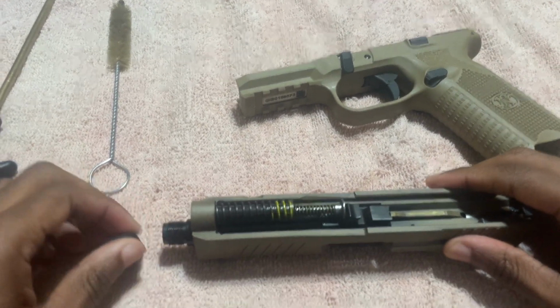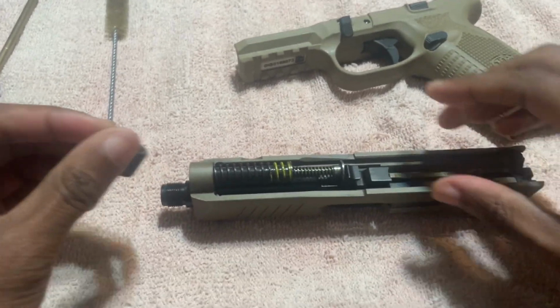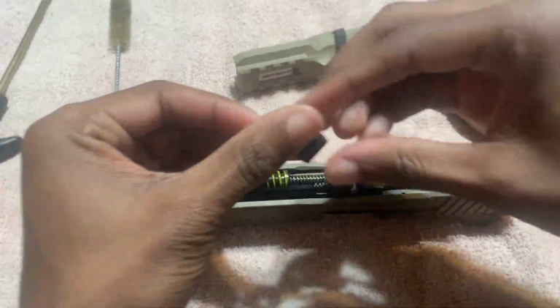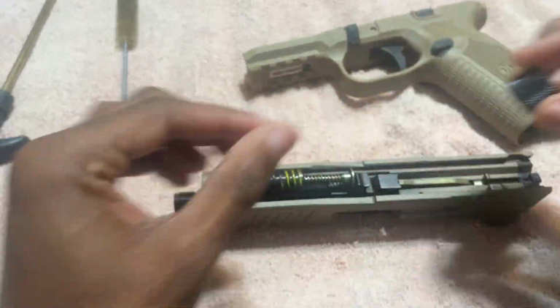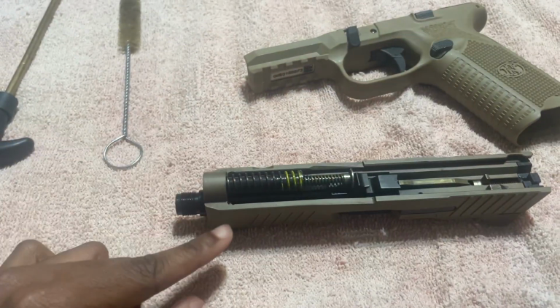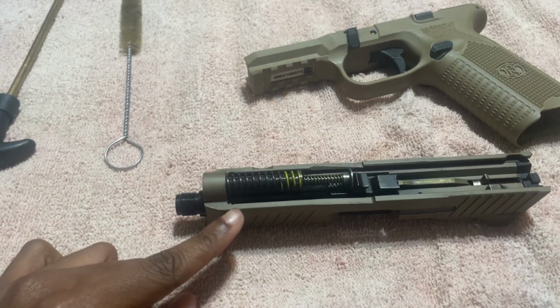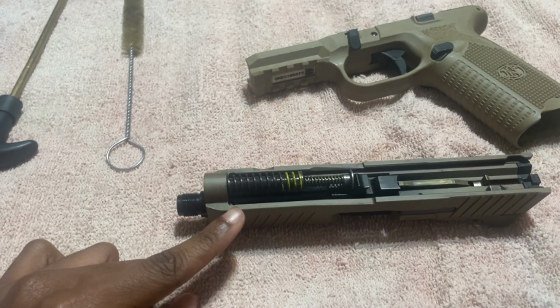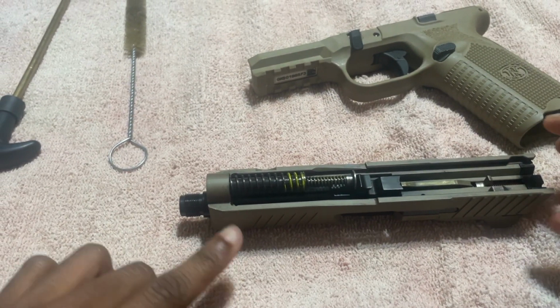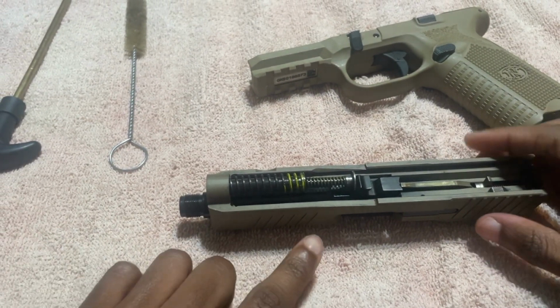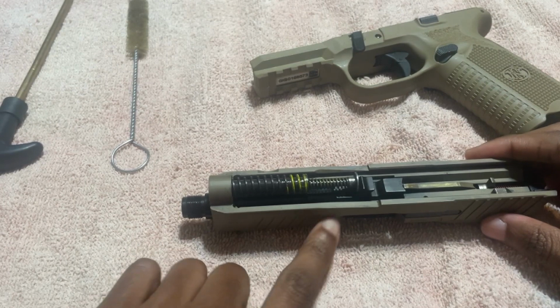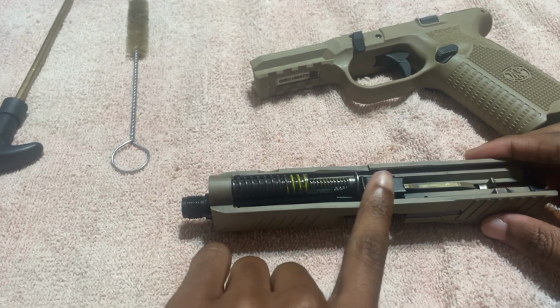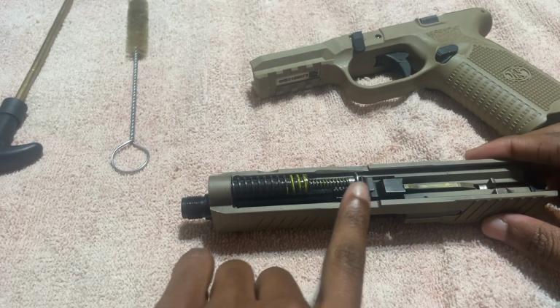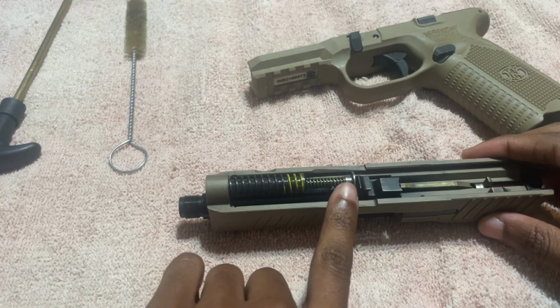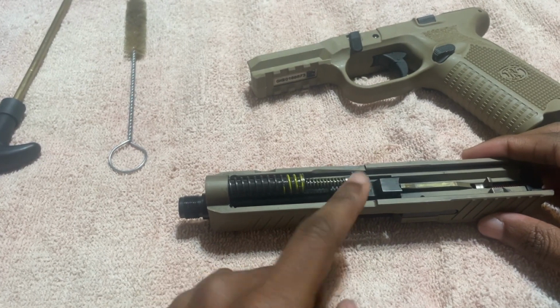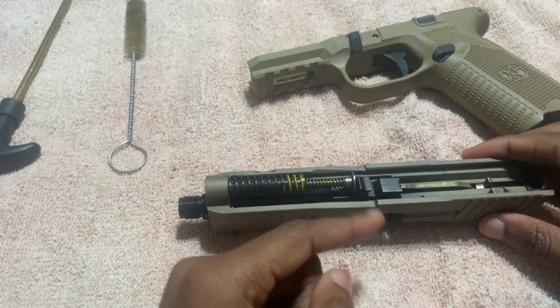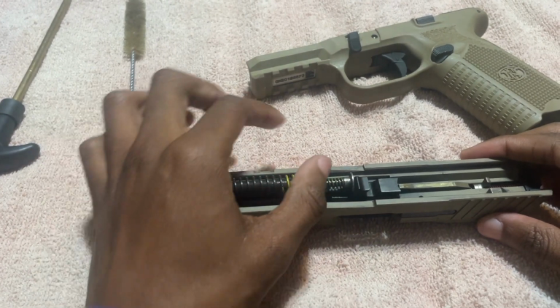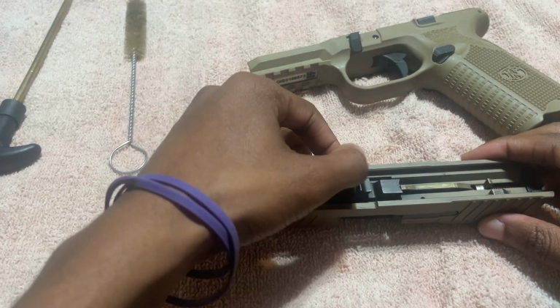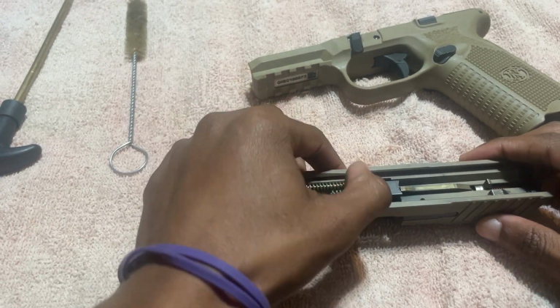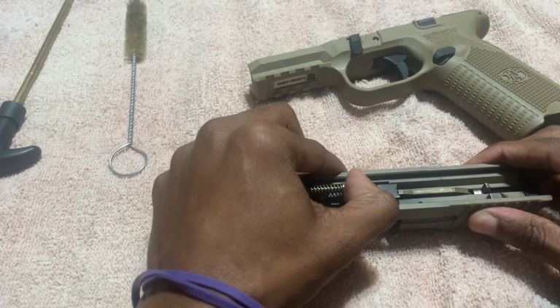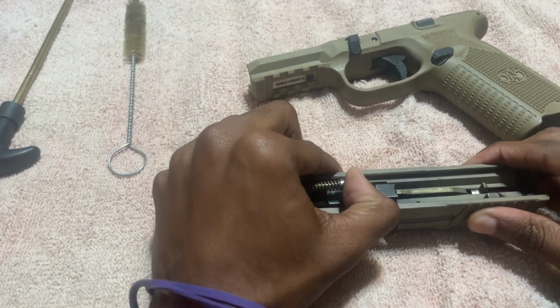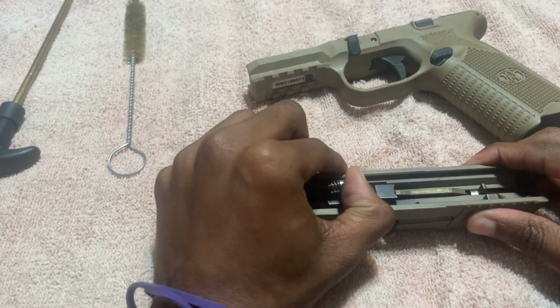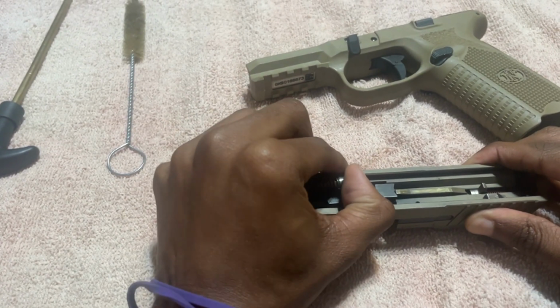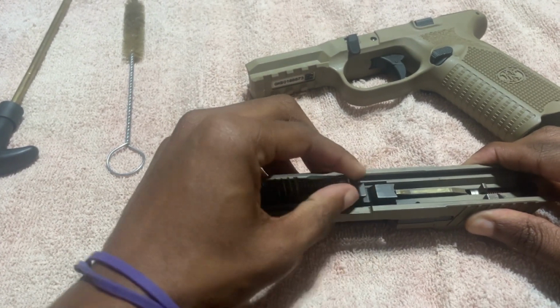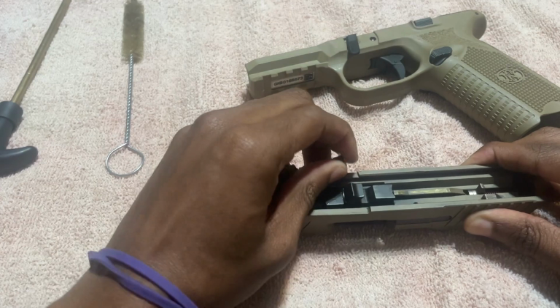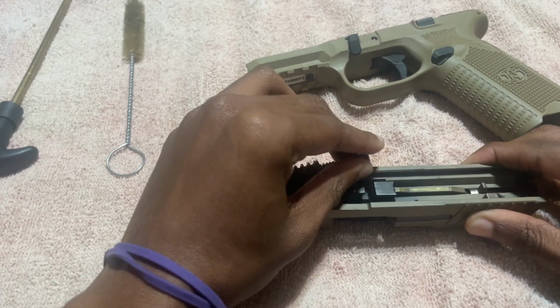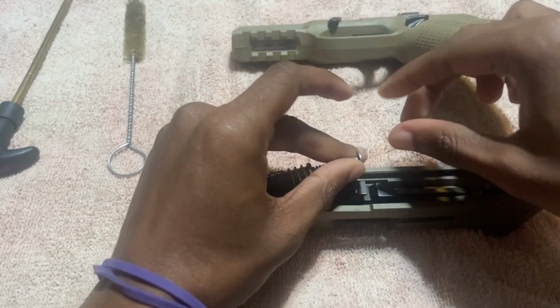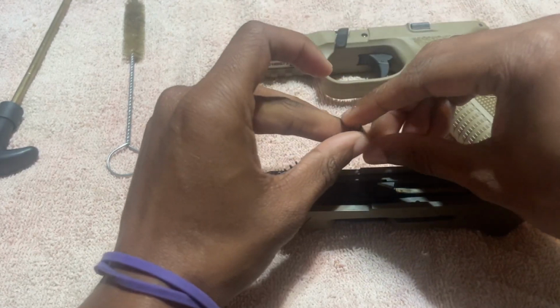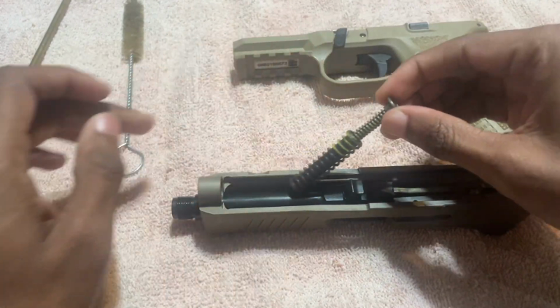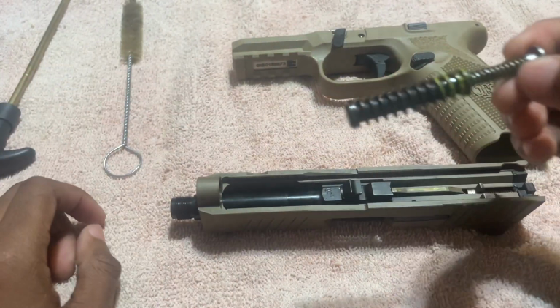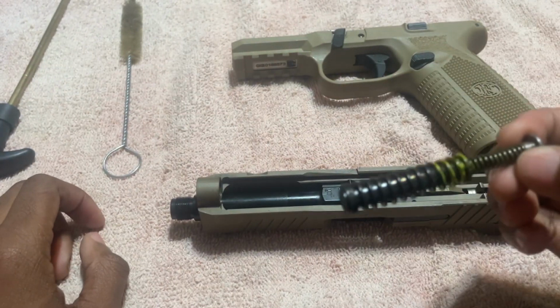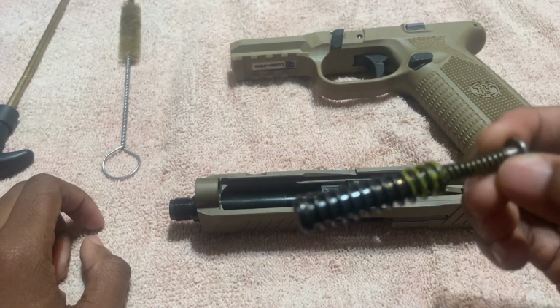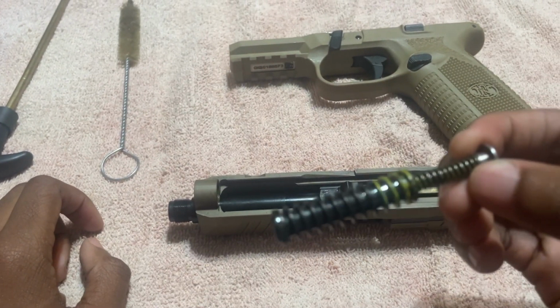After you do that, this is the spring of the gun. To release the spring, you're just going to press this in and move it up. Okay, the spring is released.